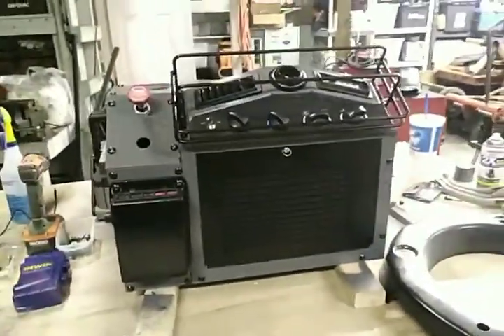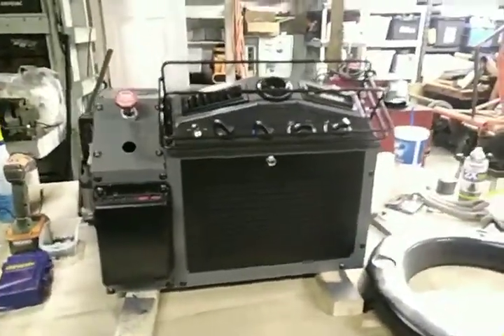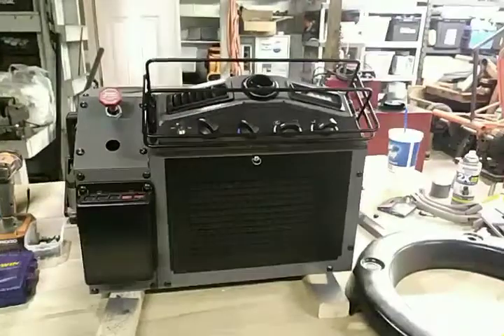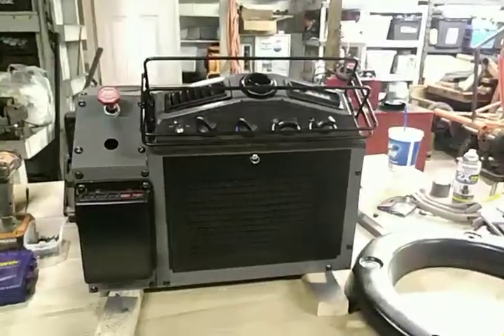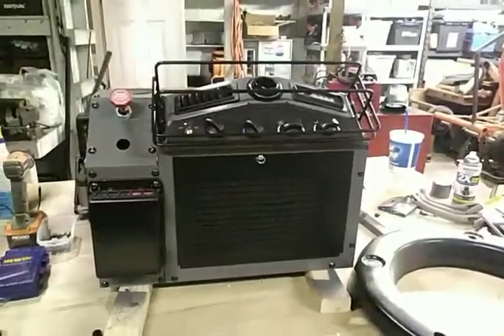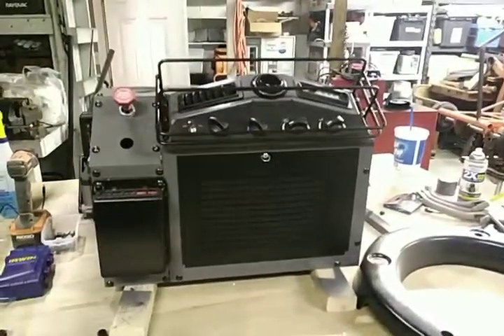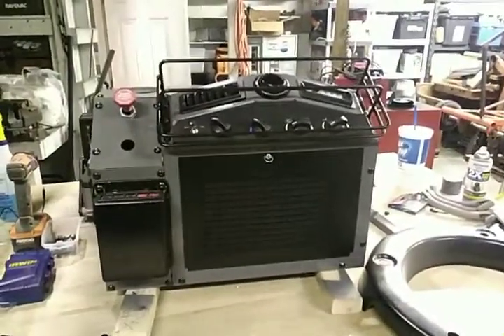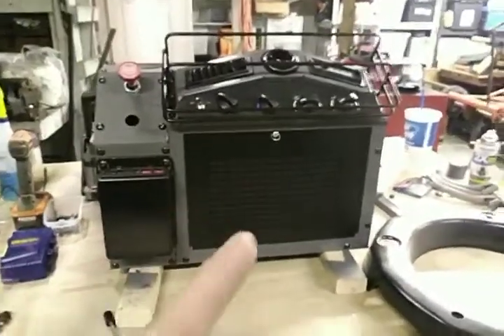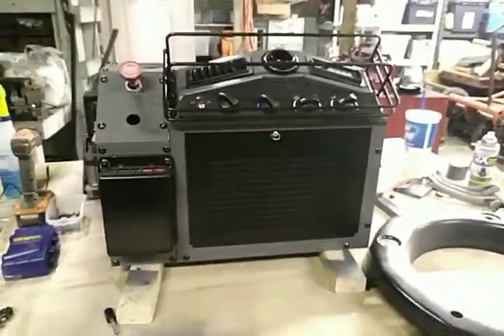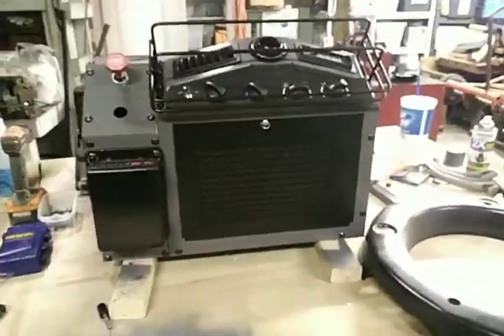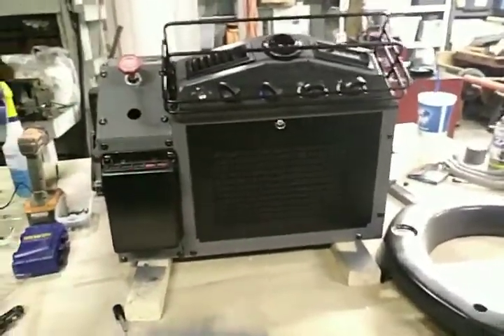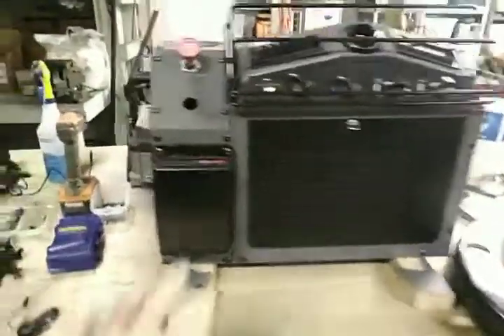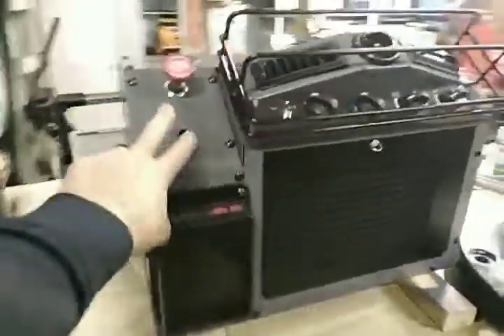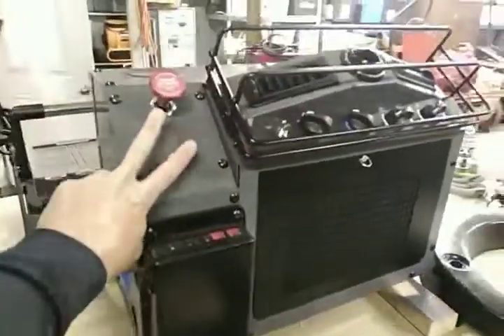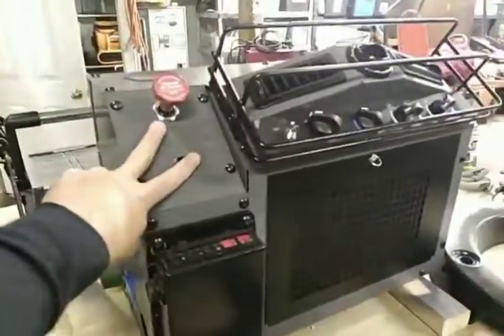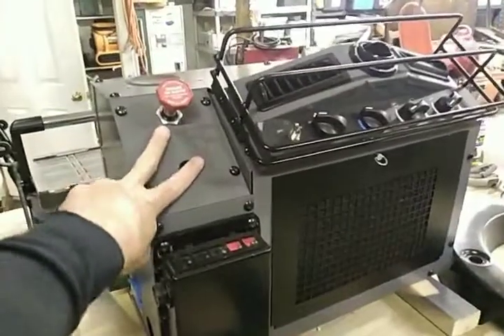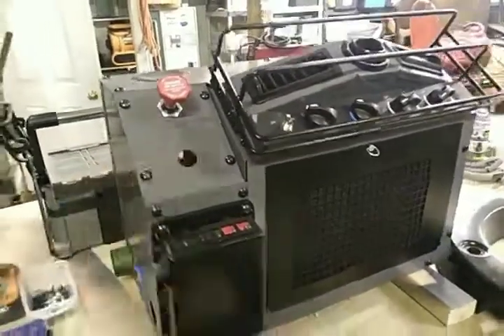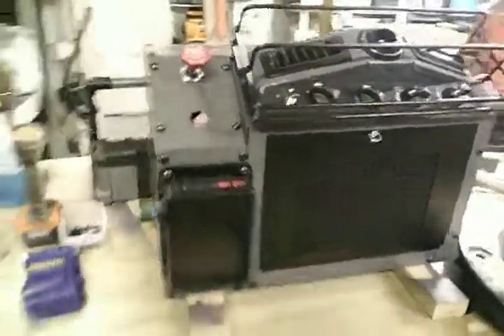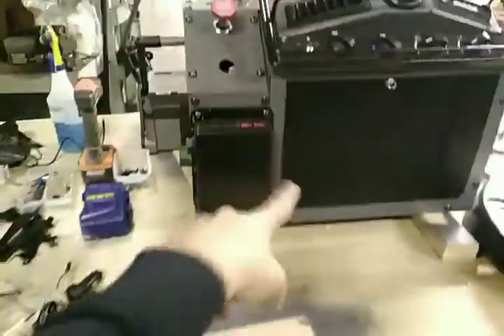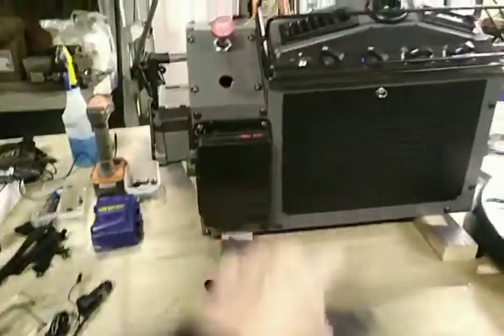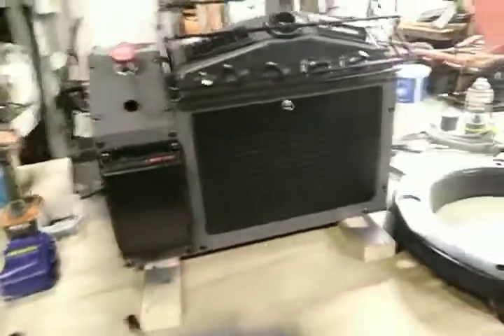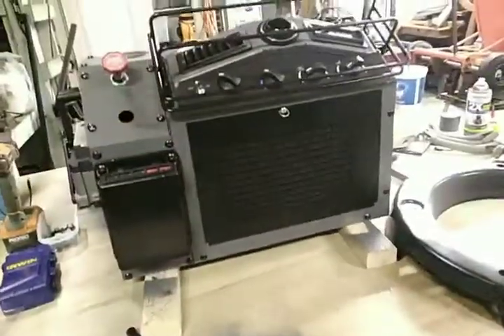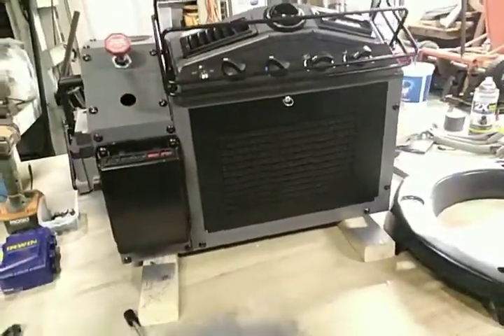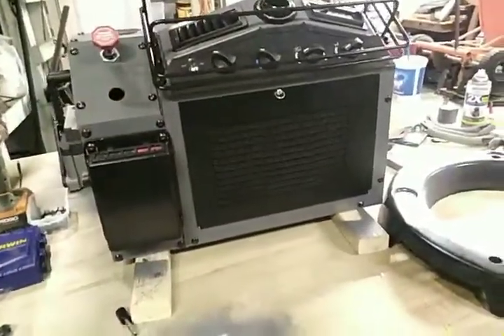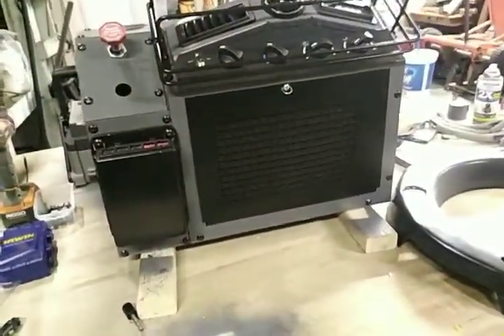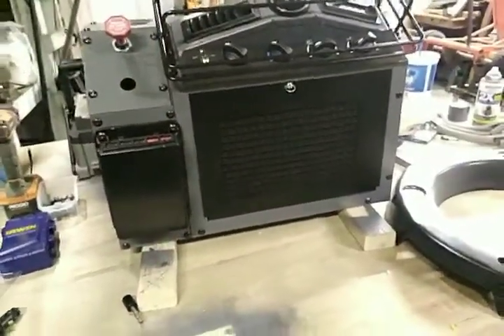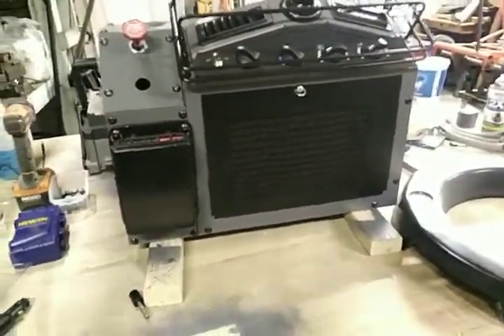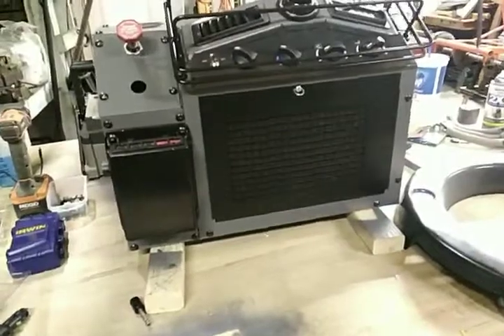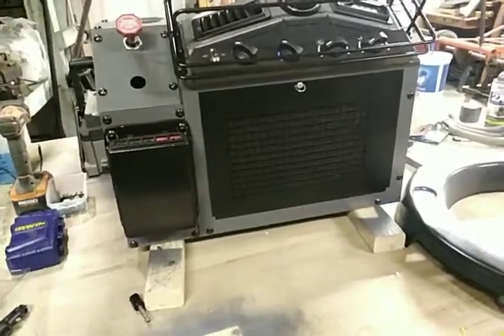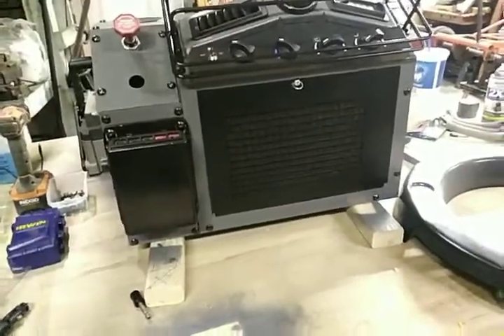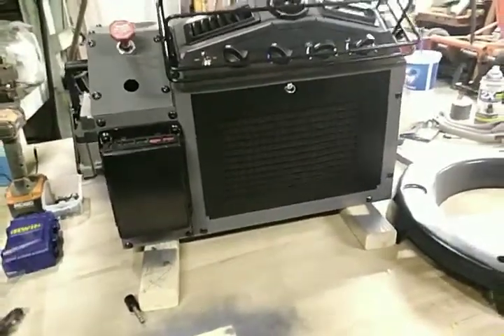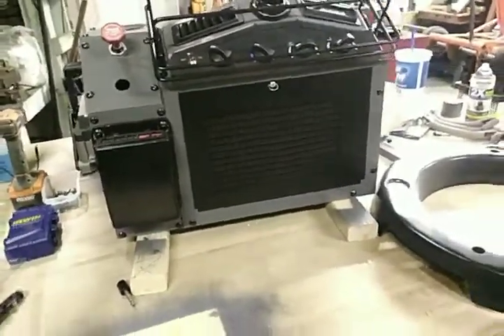This is the fun stuff that's happening now. Hopefully we'll get the air conditioner unit in here and then we'll redo our air brake system, get all this hooked up and back into the truck running, and we'll be on our way to finishing up the interior of the cab.